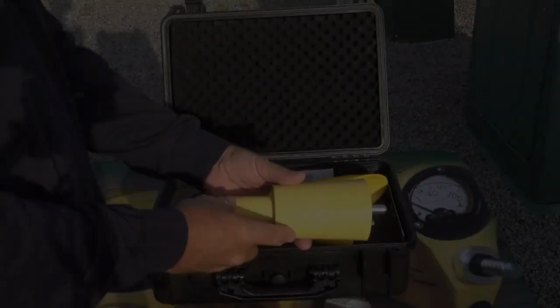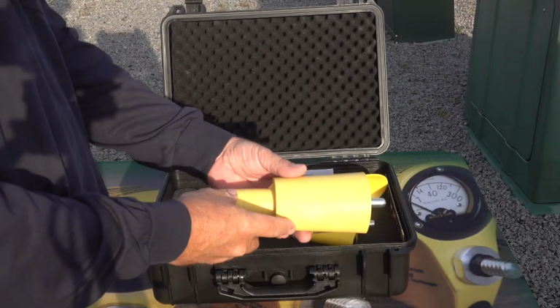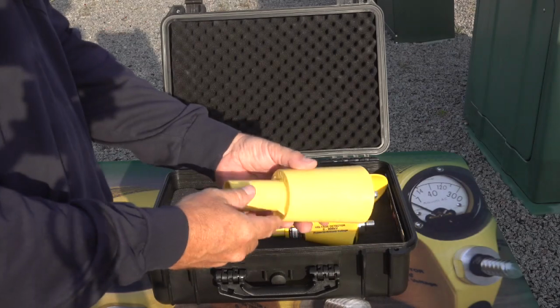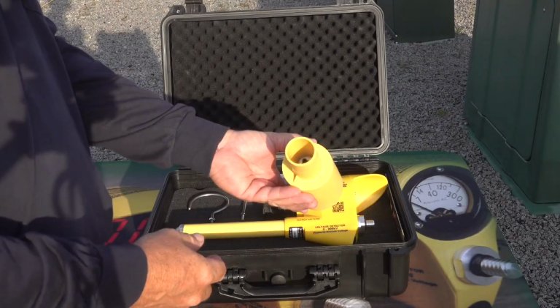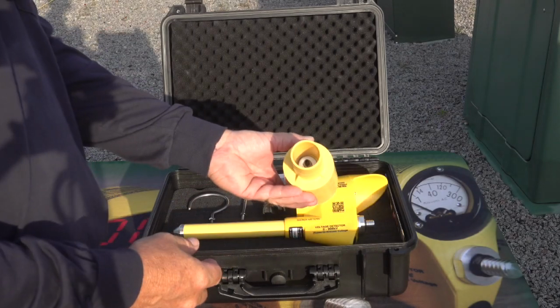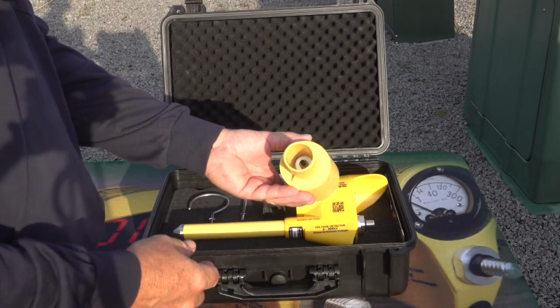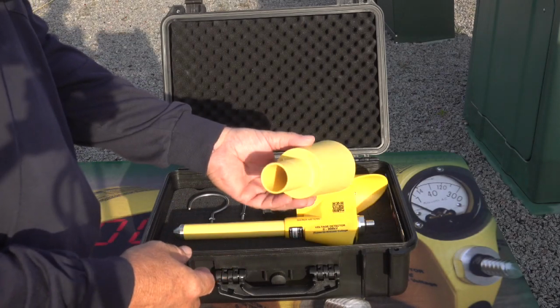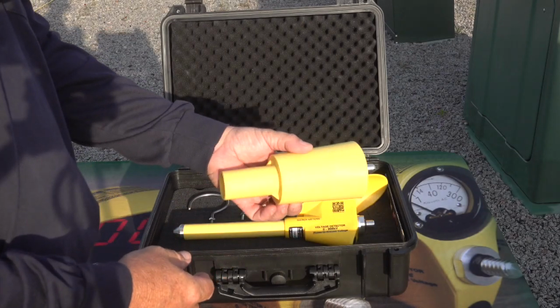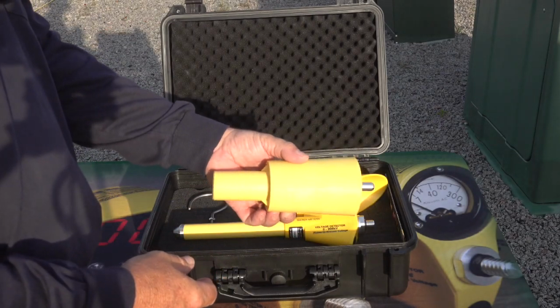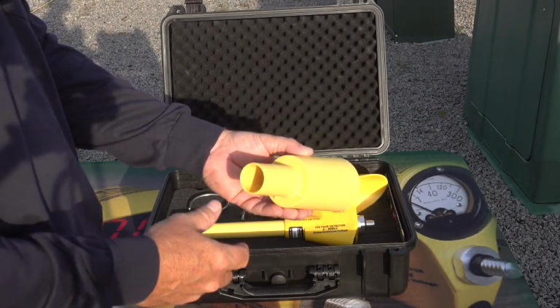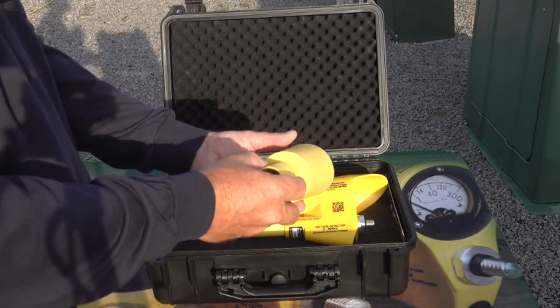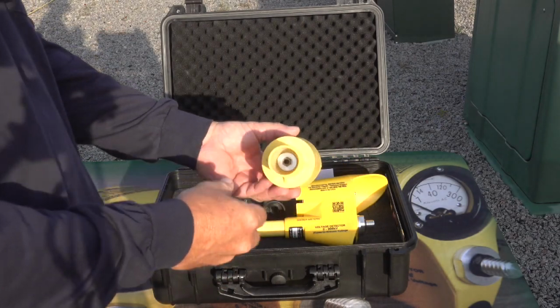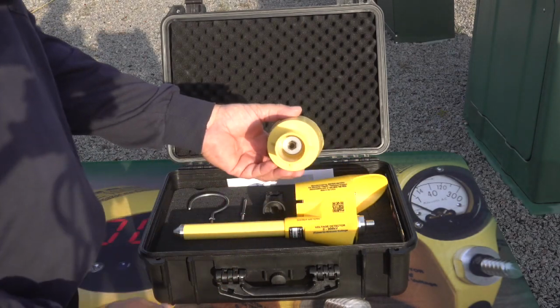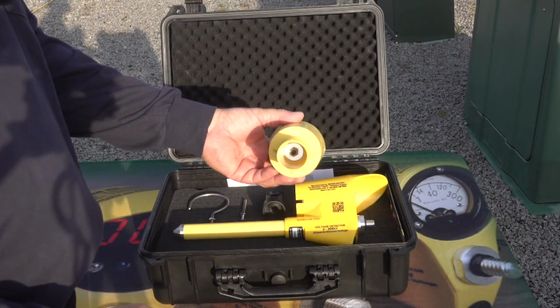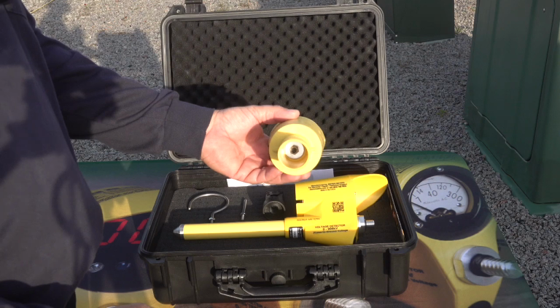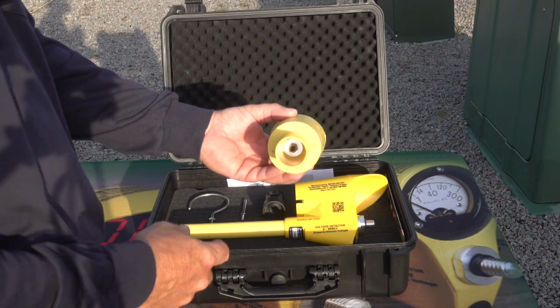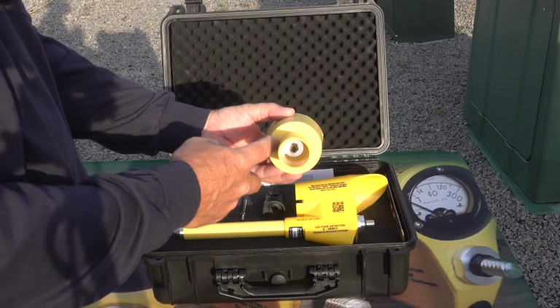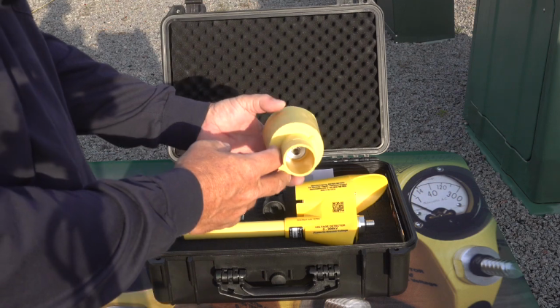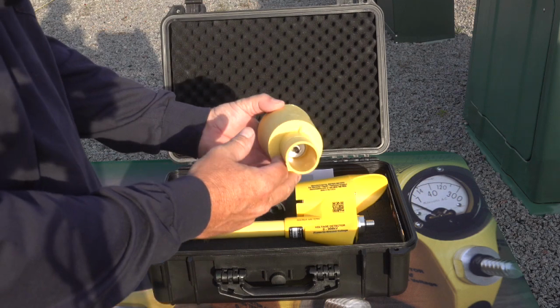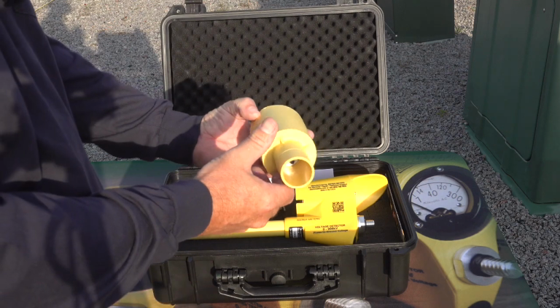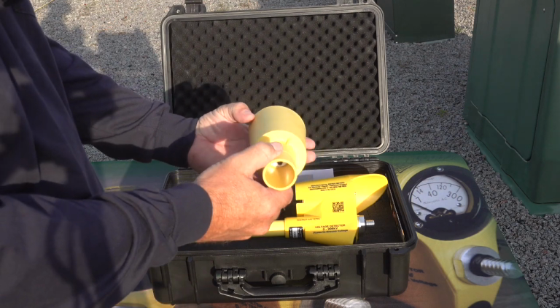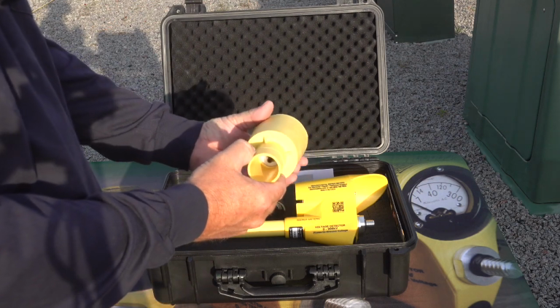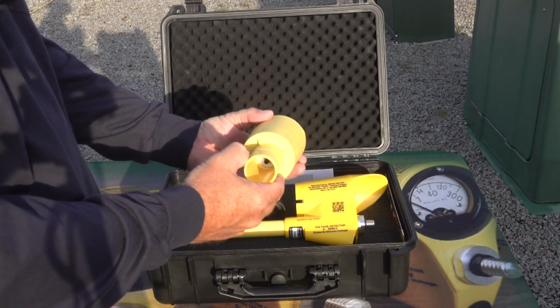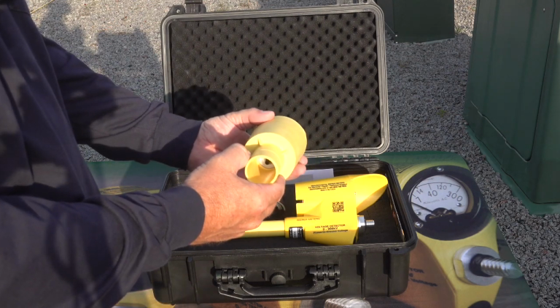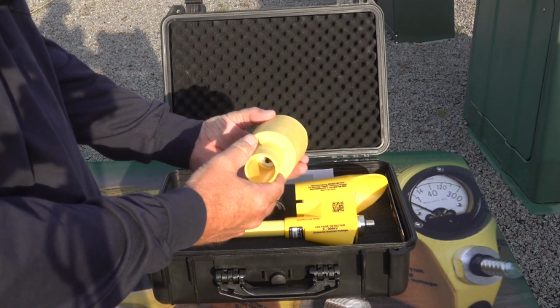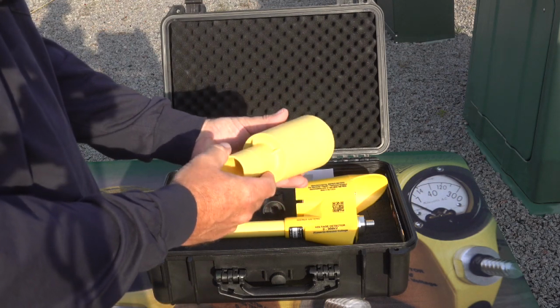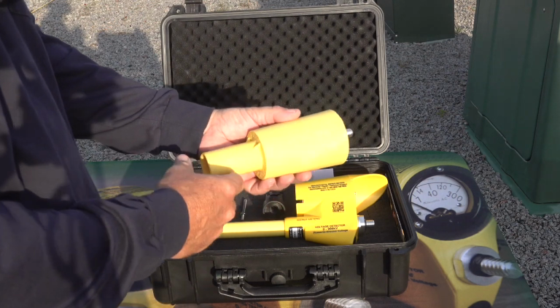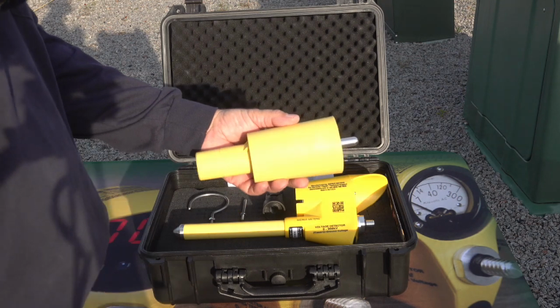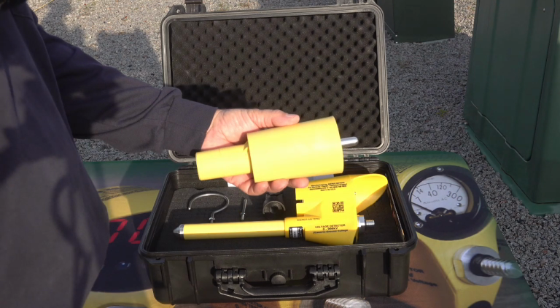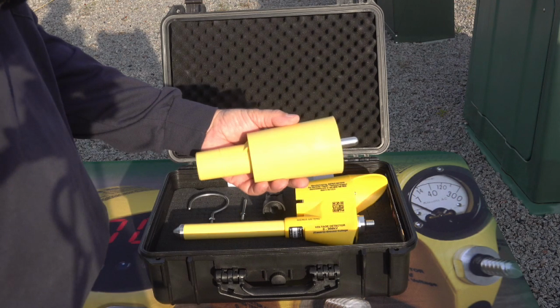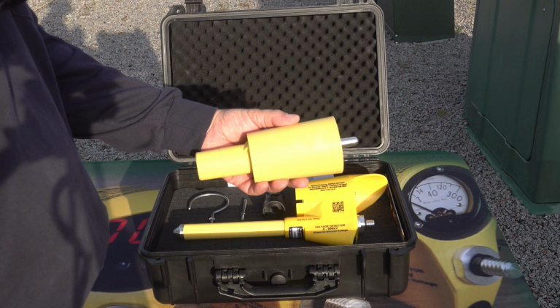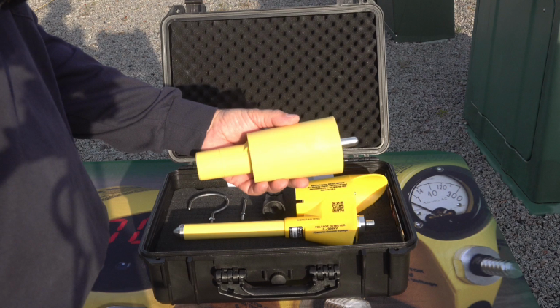The unique Beer bushing adapter will be used in this video for all URD applications. Beer highly recommends the user never uses another manufacturer's bushing adapter in conjunction with Beer devices.